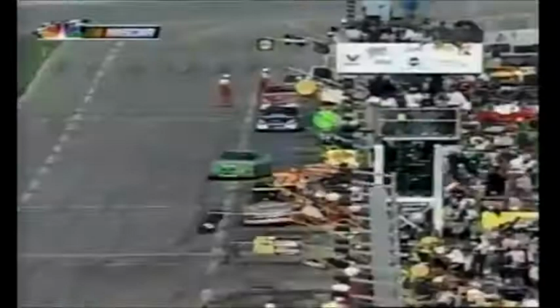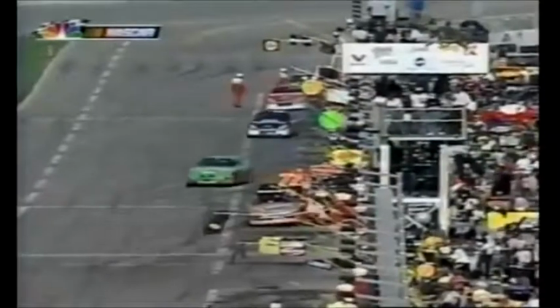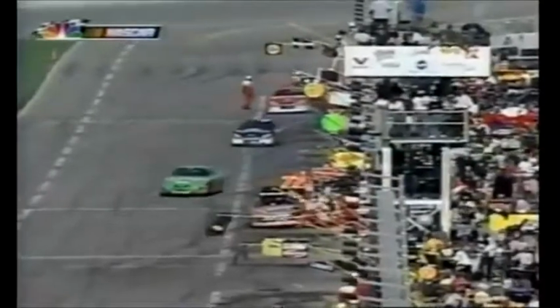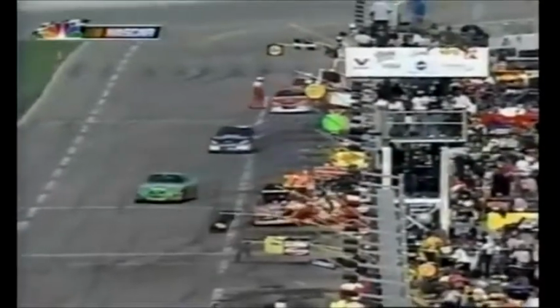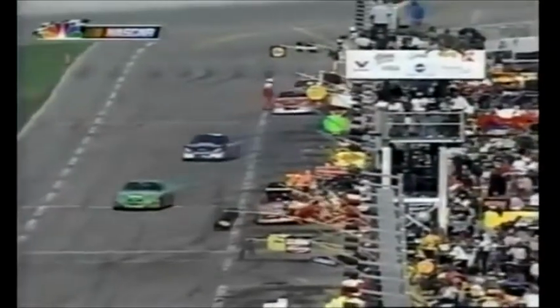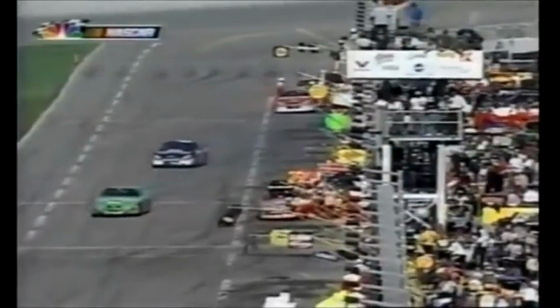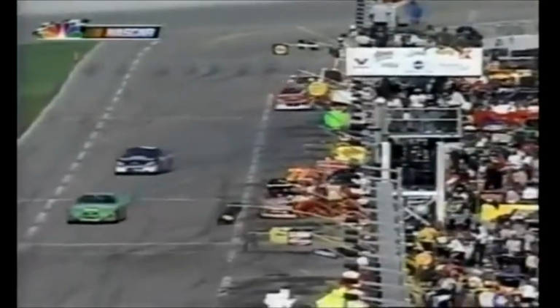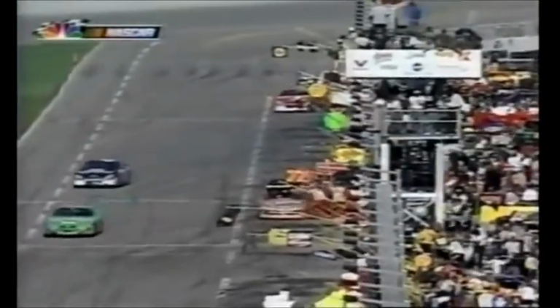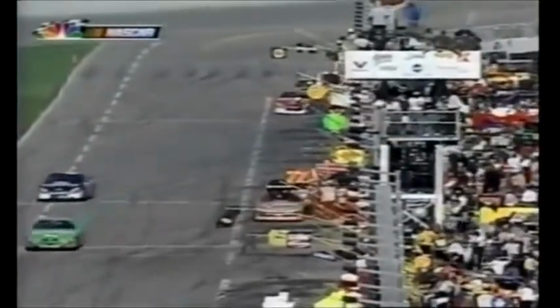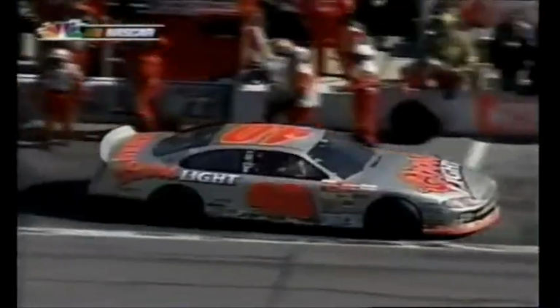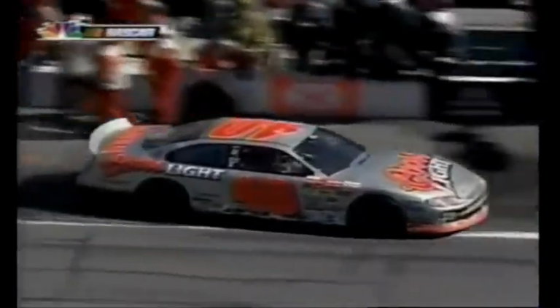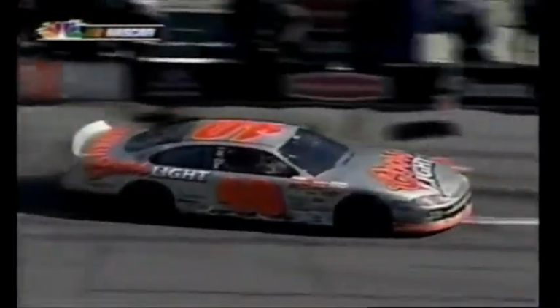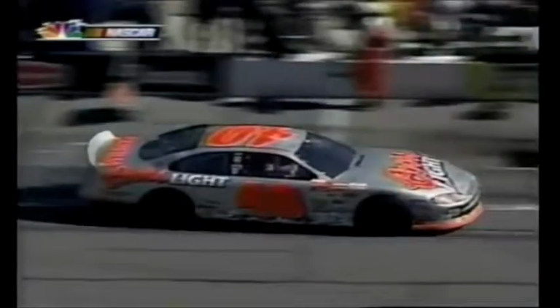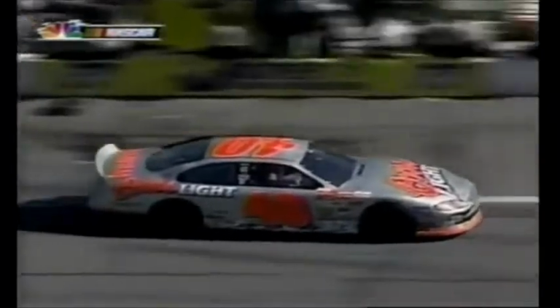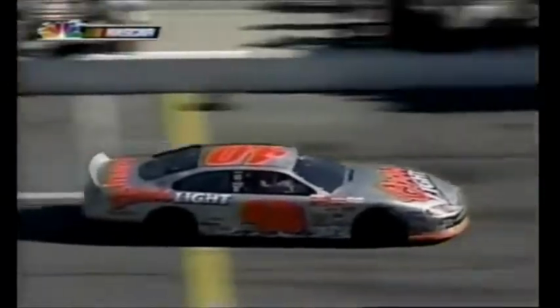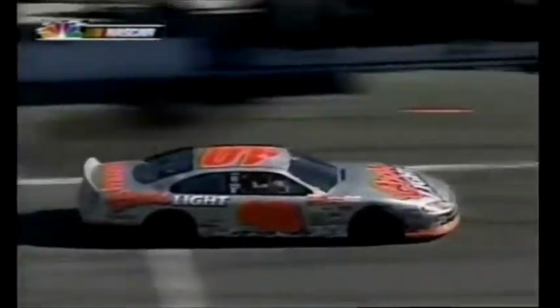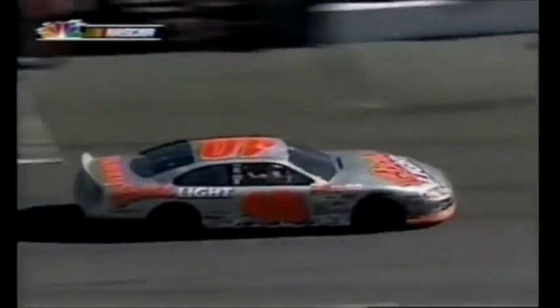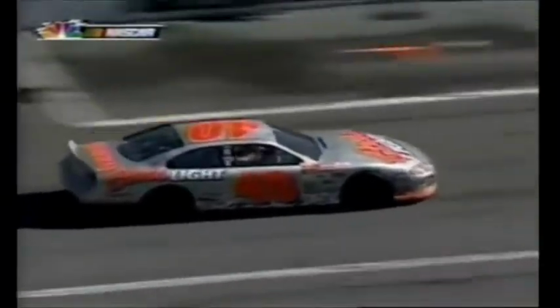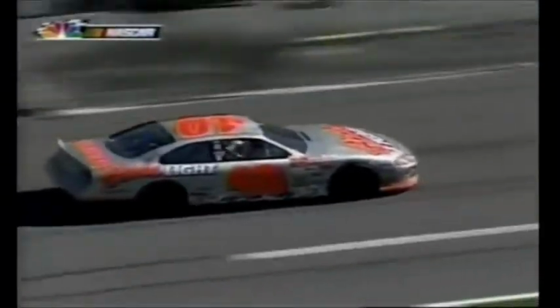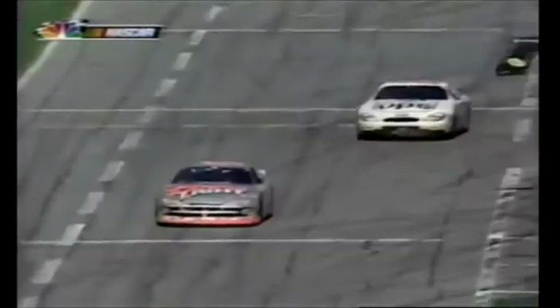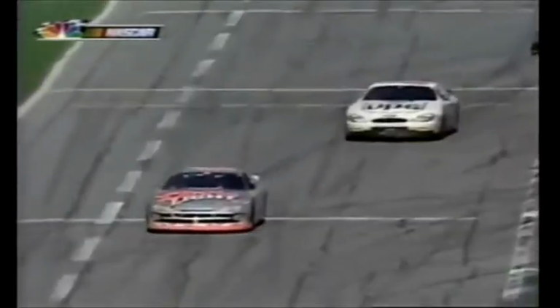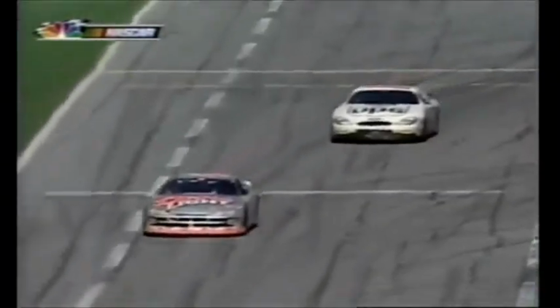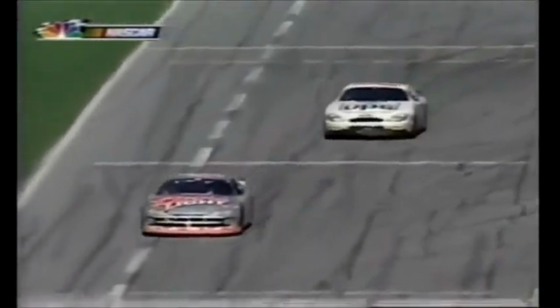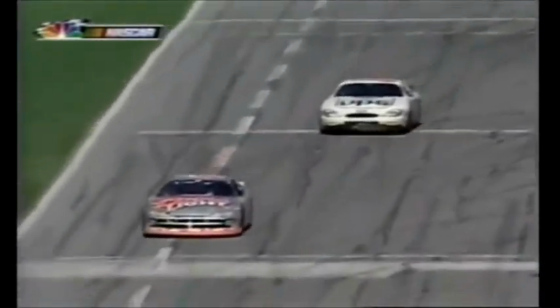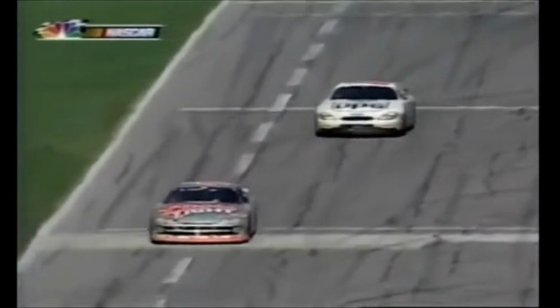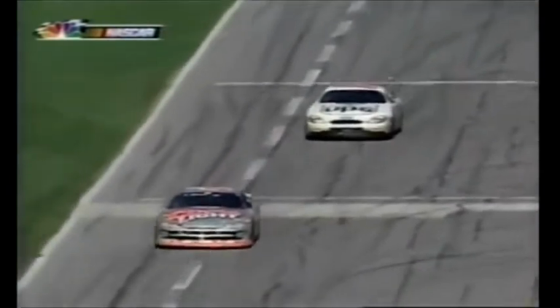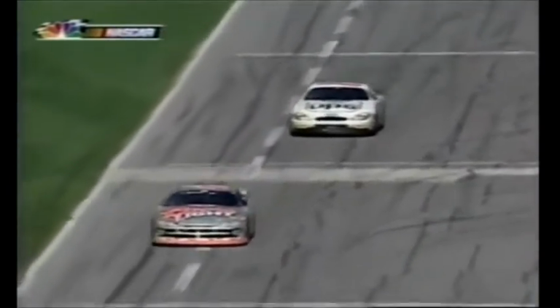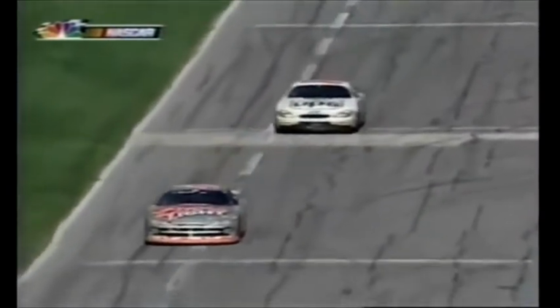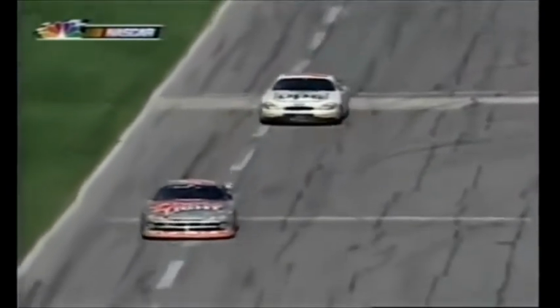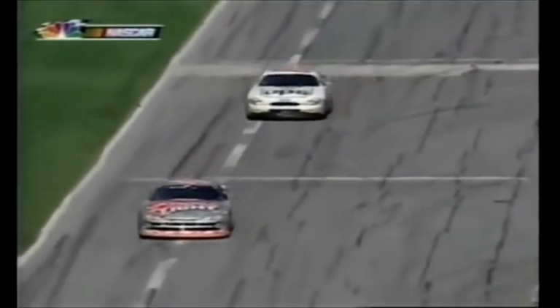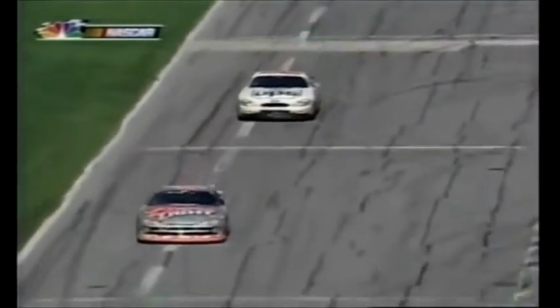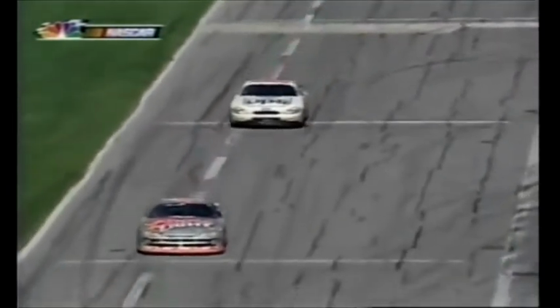The 40 car of Sterling Marlin is in, as is the 88 of Dale Jarrett. They made a chassis adjustment on the 40 — he's been fighting a tight condition all day, meaning when he goes to turn the car, it continues to want to go straight. And the 88 service is done as well.